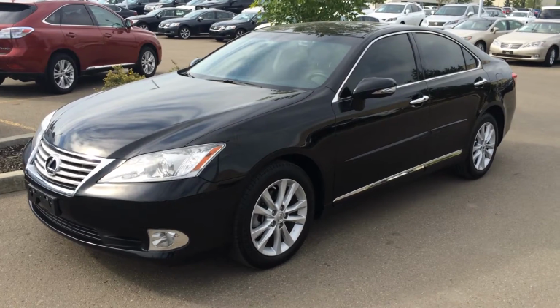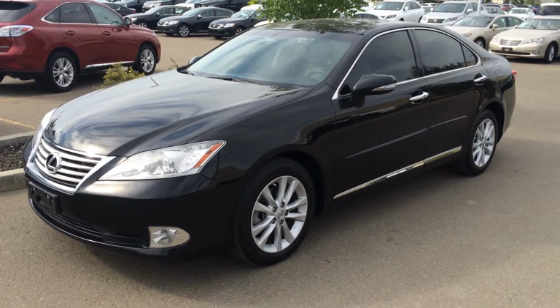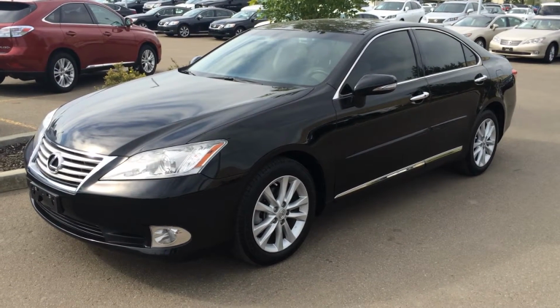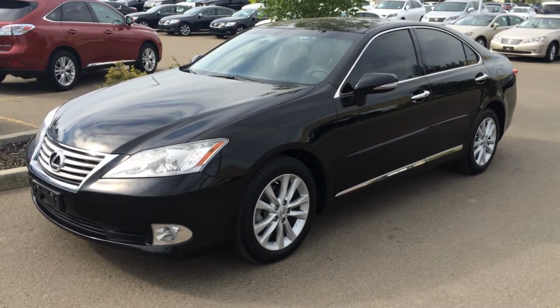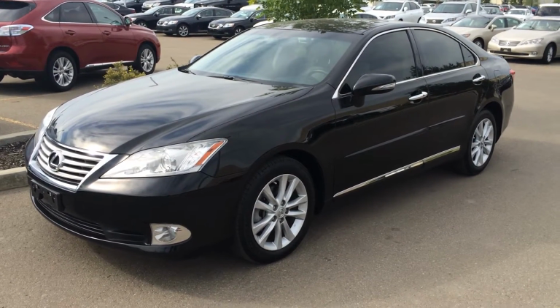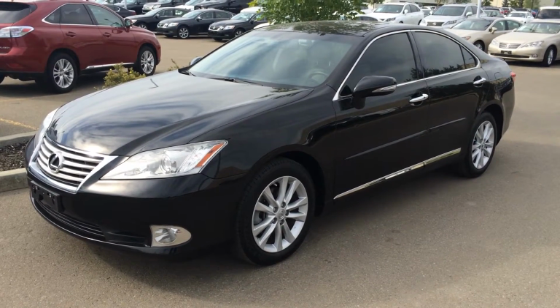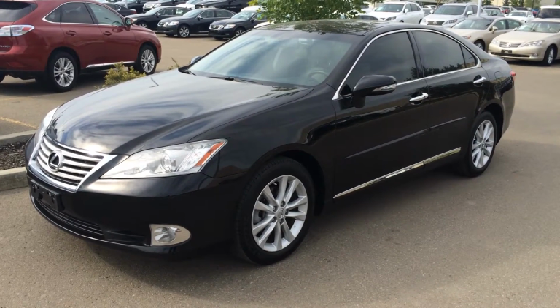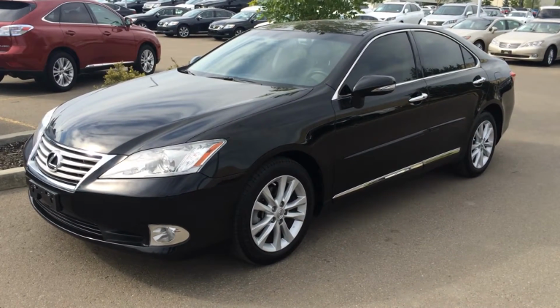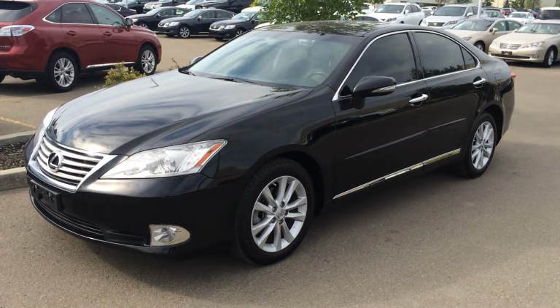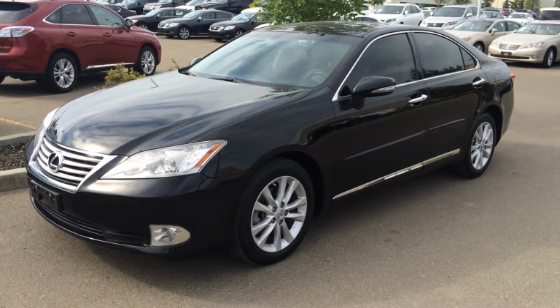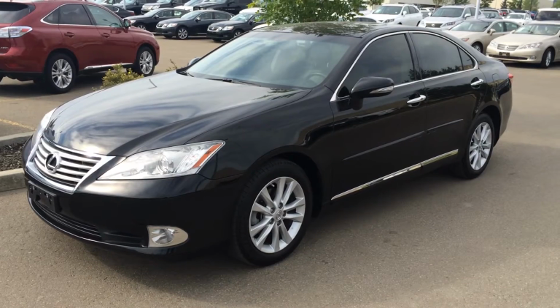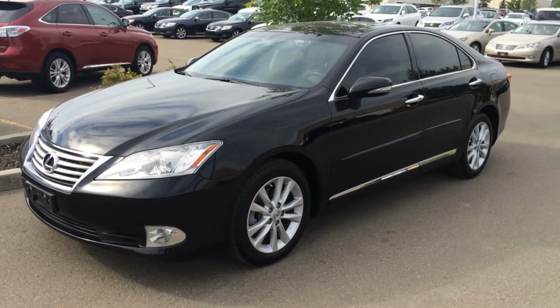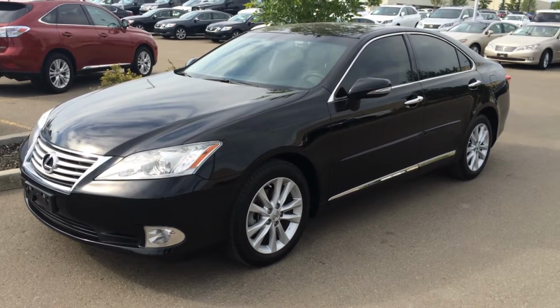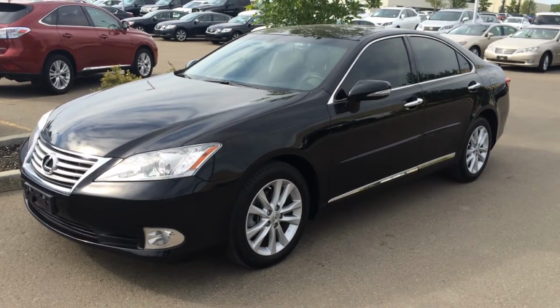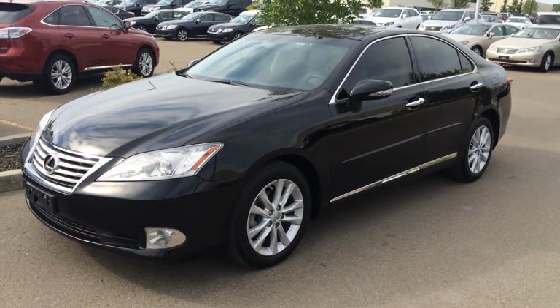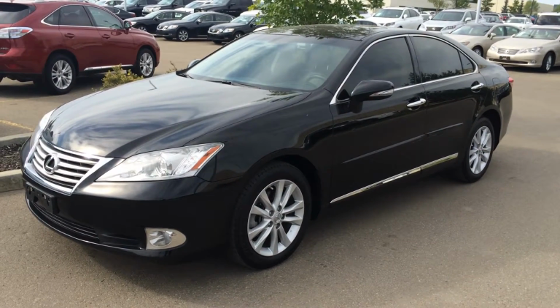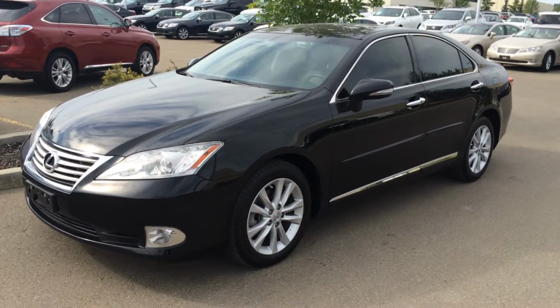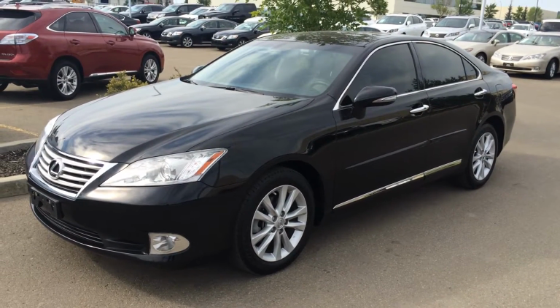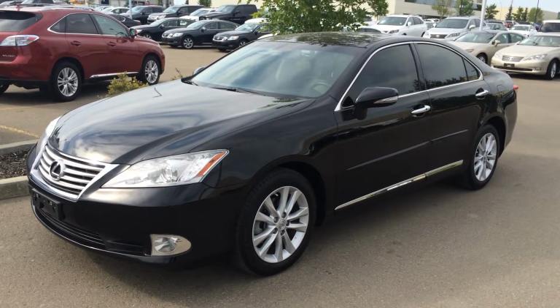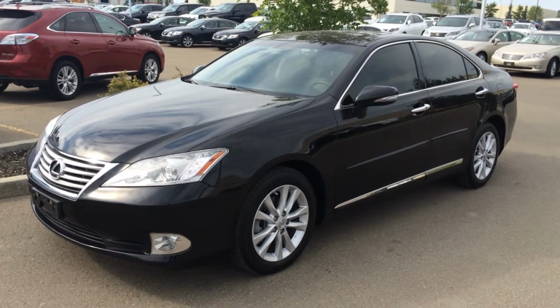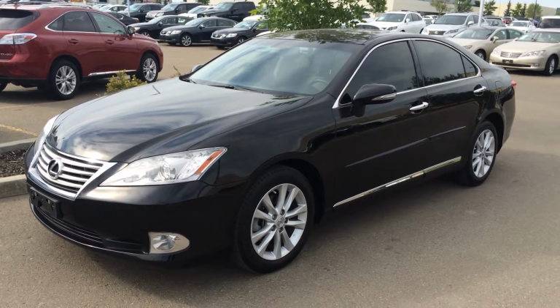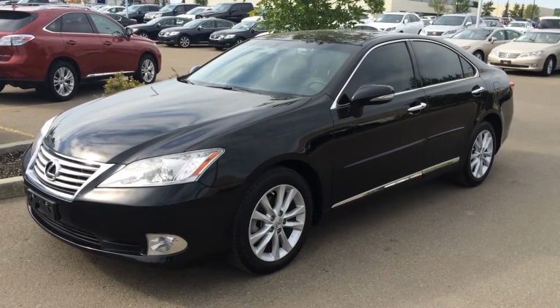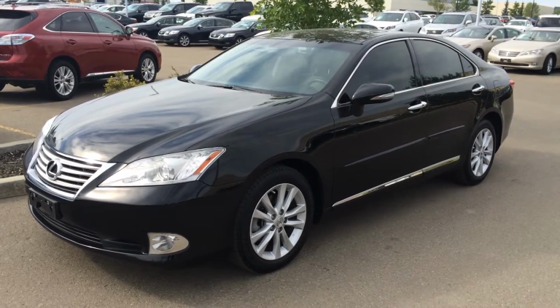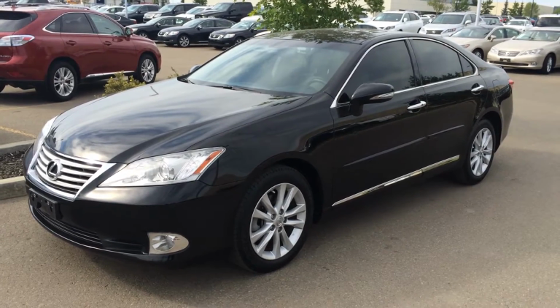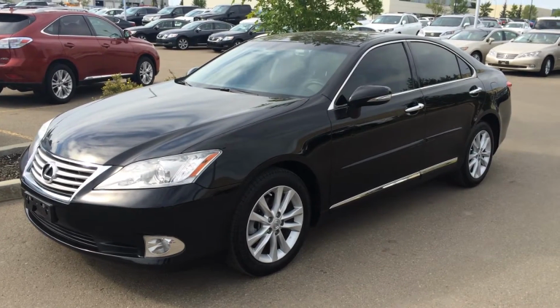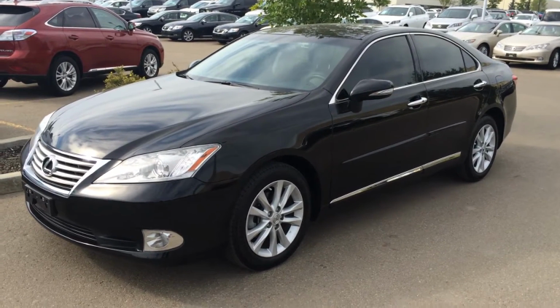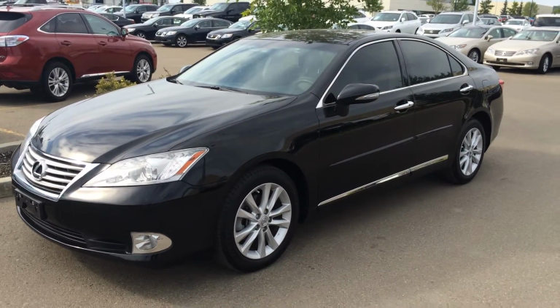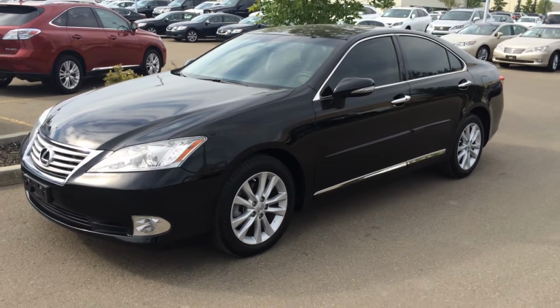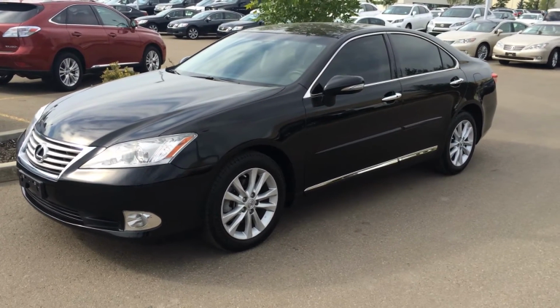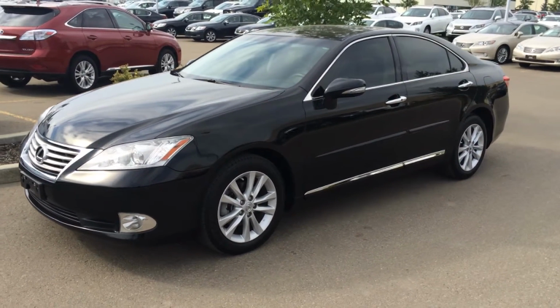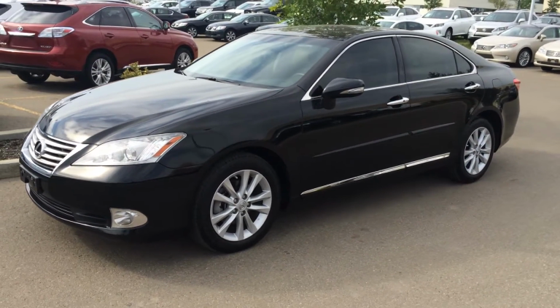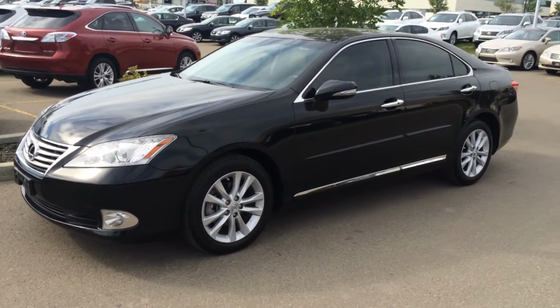We're looking at a pre-owned 2012 Lexus ES350. It's front-wheel drive, V6 engine. We have the black exterior, black interior with wood trim, four-door, five-passenger. This vehicle is Lexus certified pre-owned and it's a navigation package.